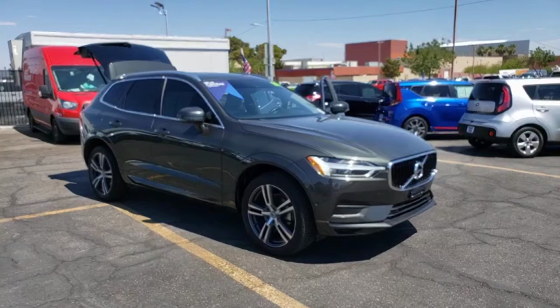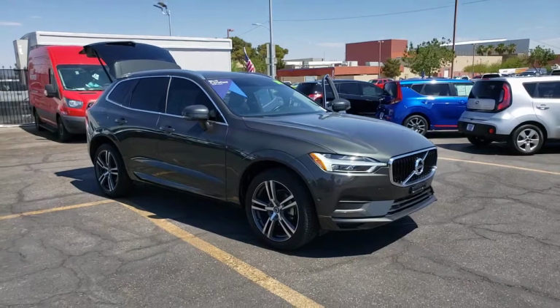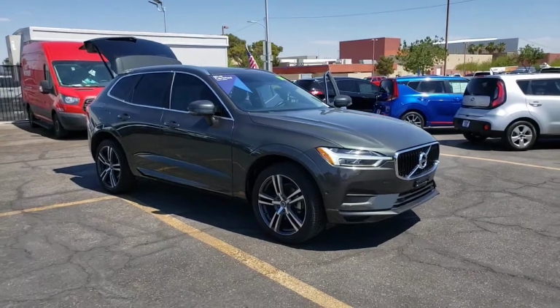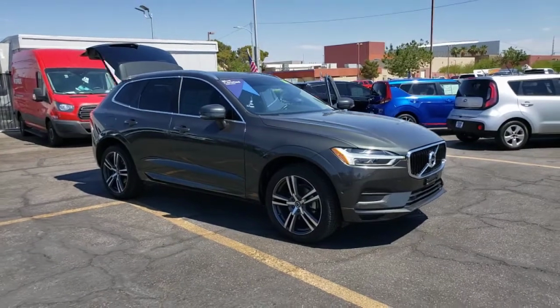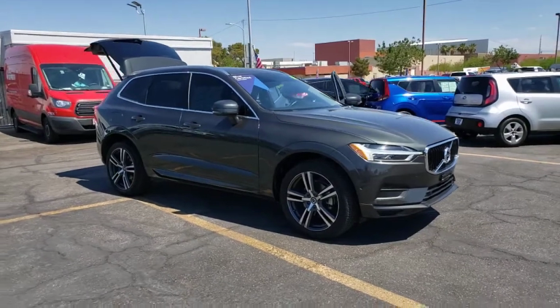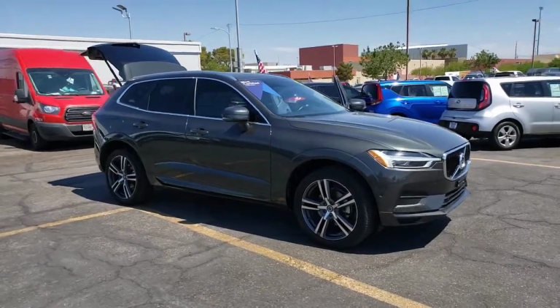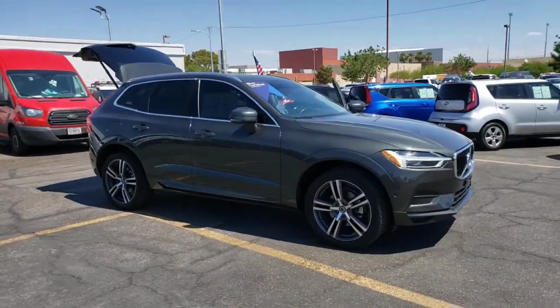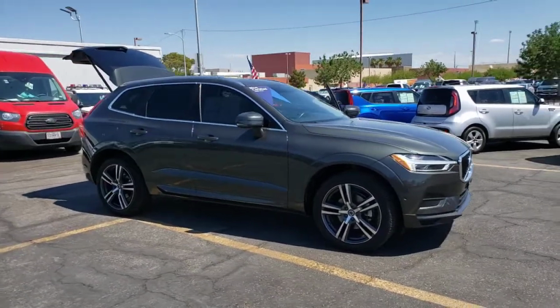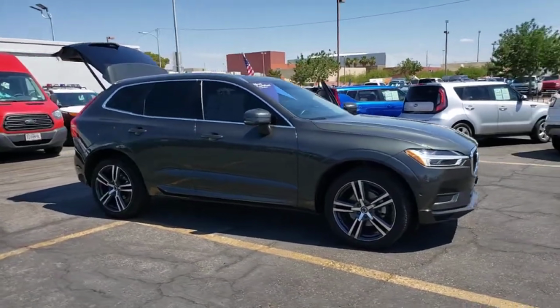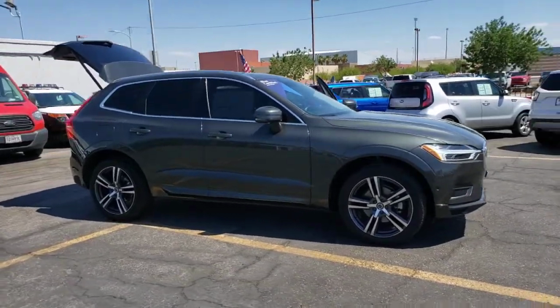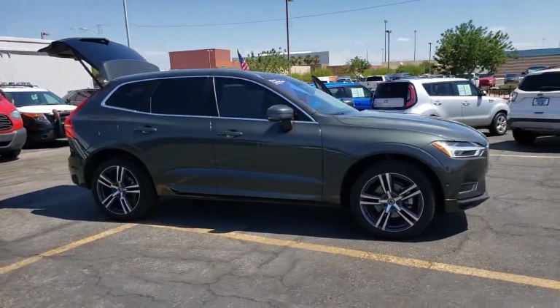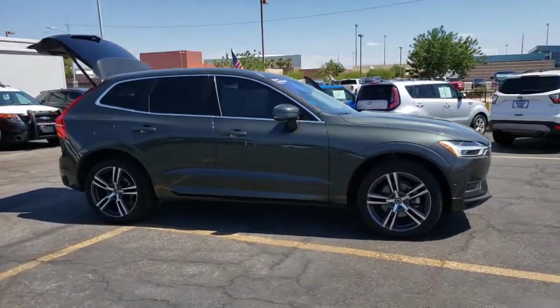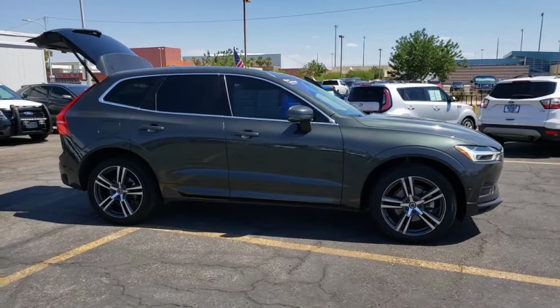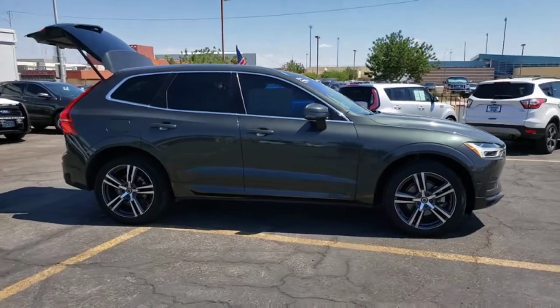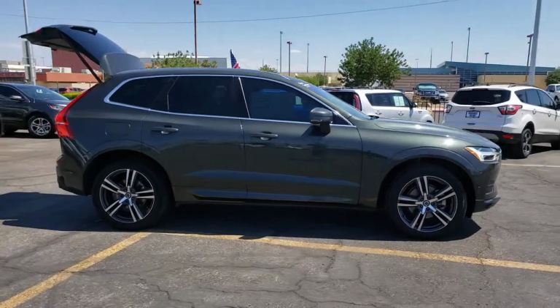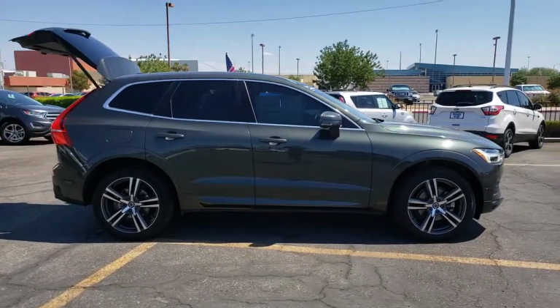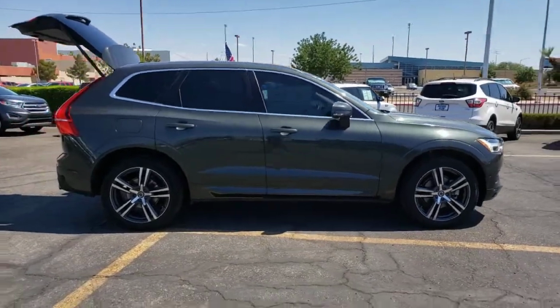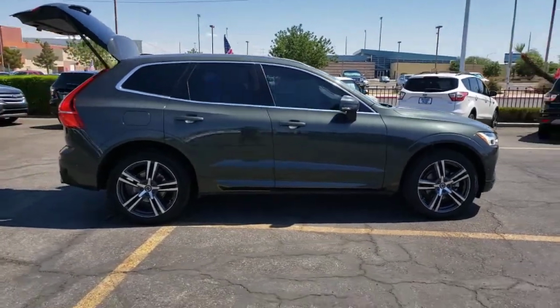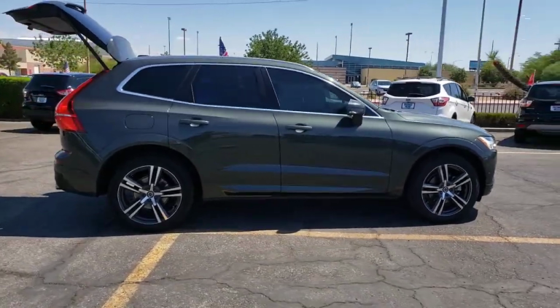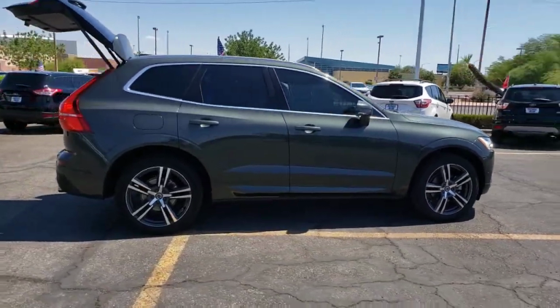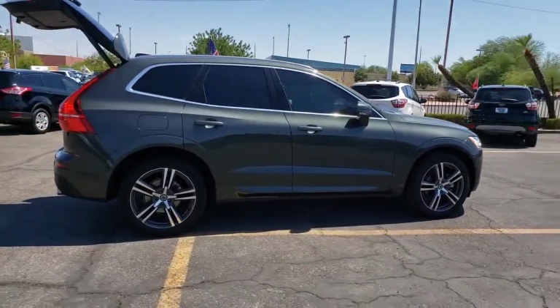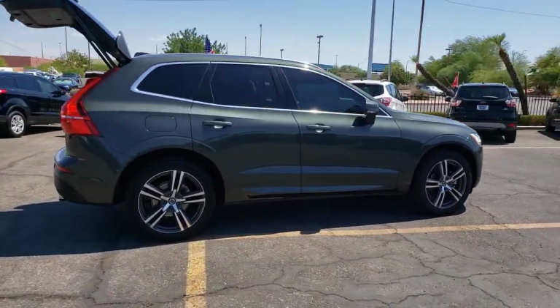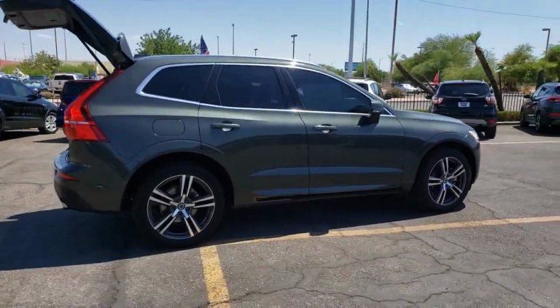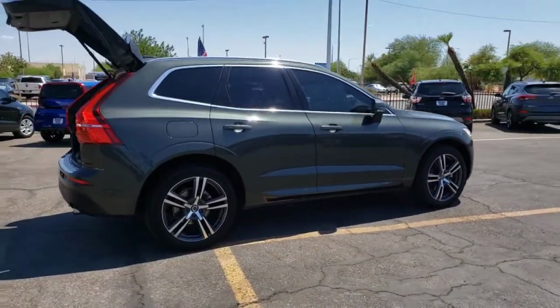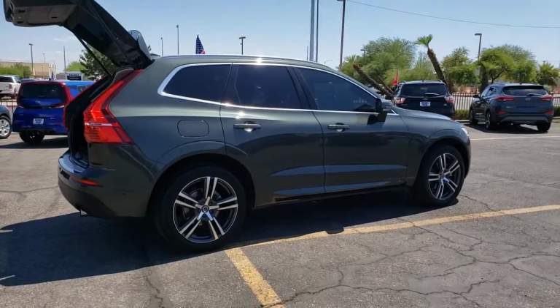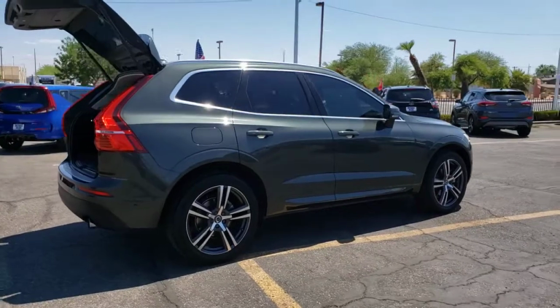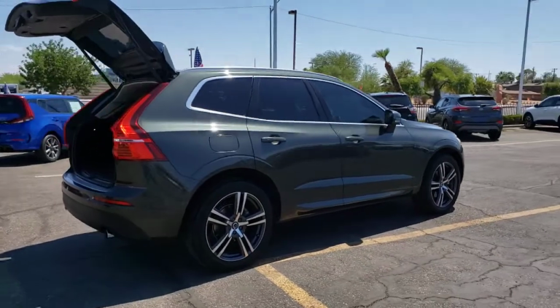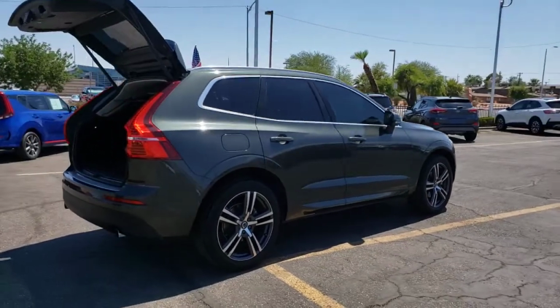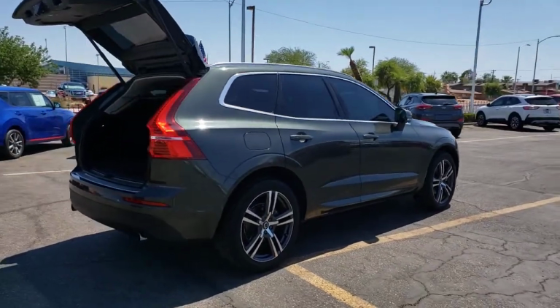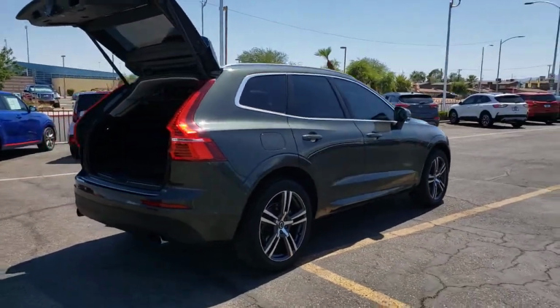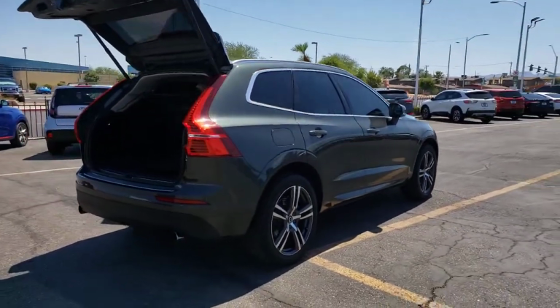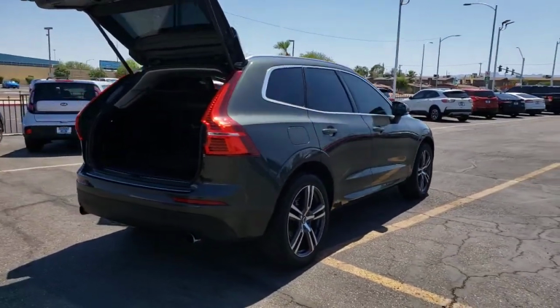Picture yourself in the 2019 Volvo XC60. With less than 30,000 miles on the odometer, this vehicle provides excellent value. Travel beautifully in this superbly designed XC60.